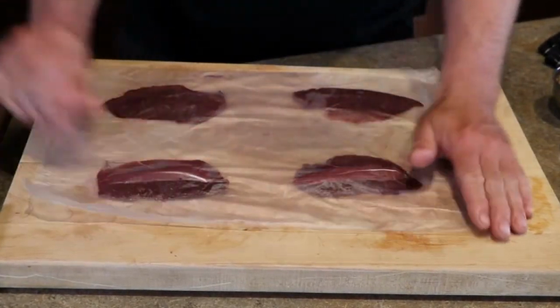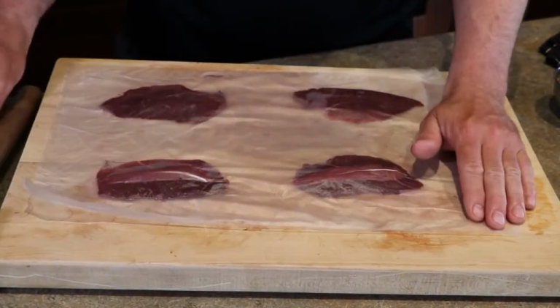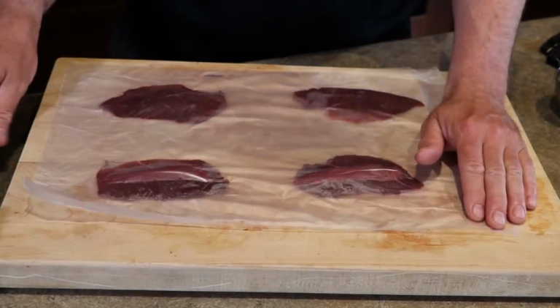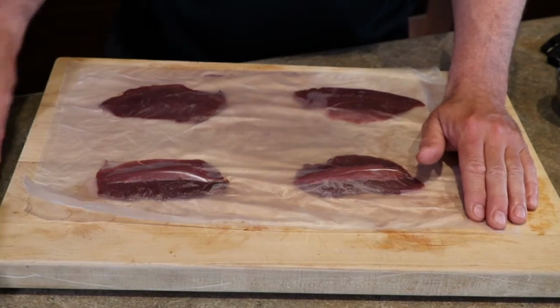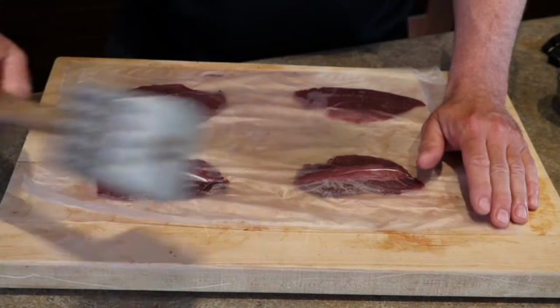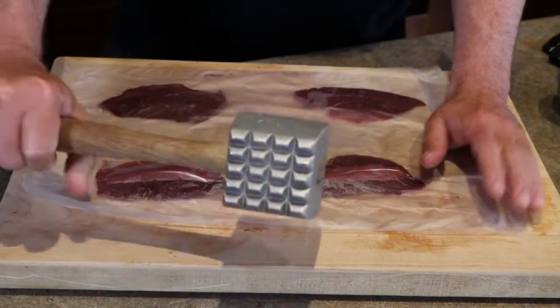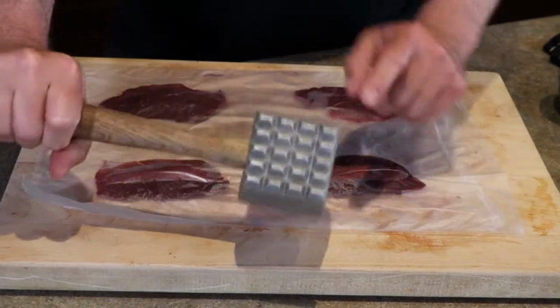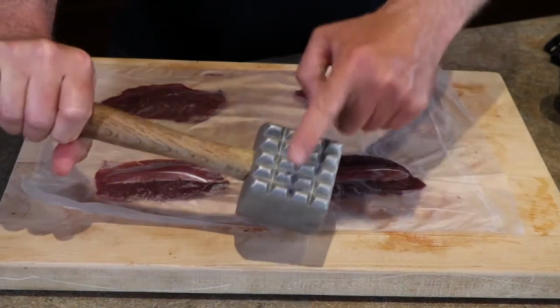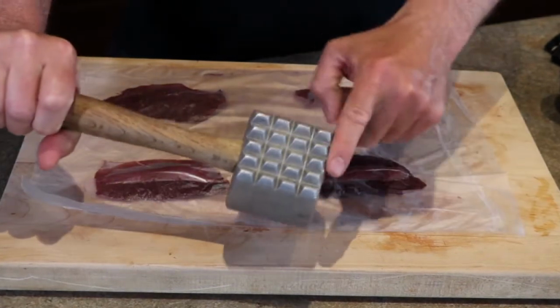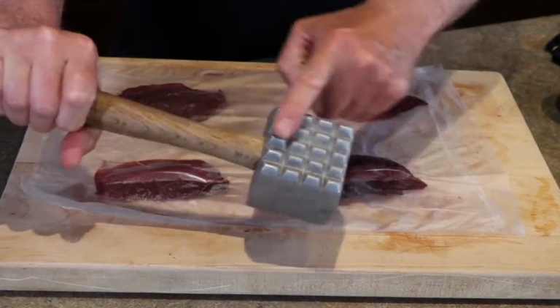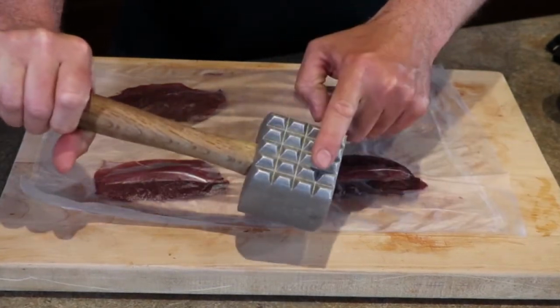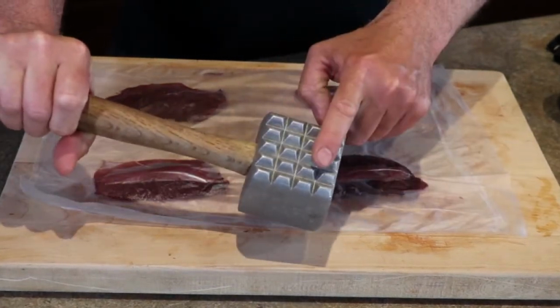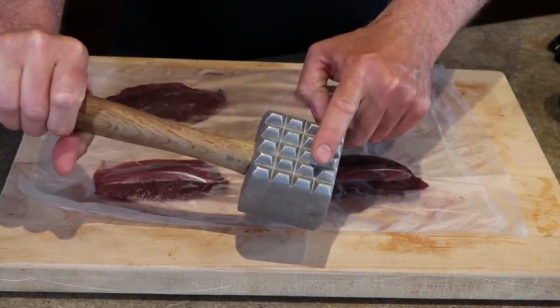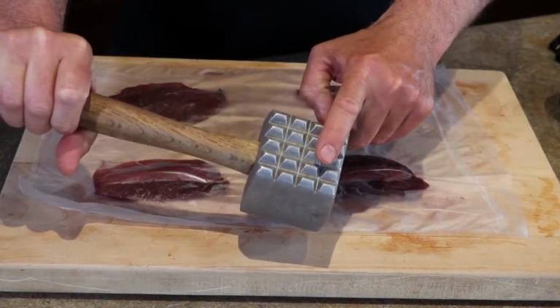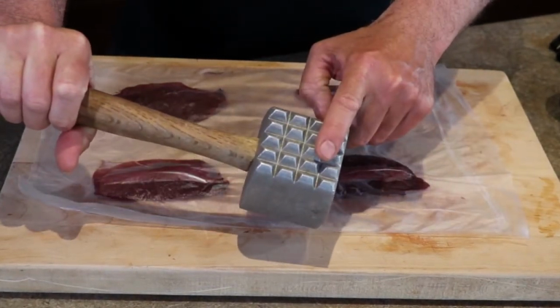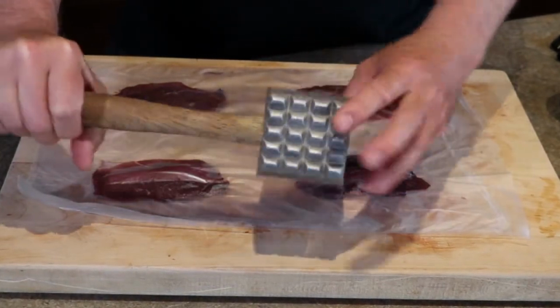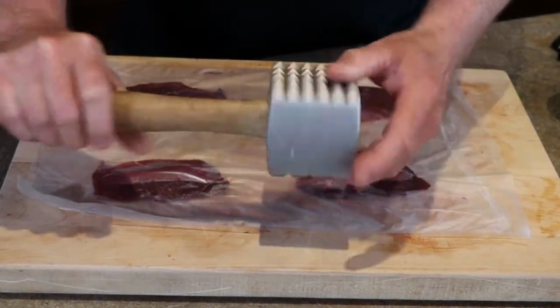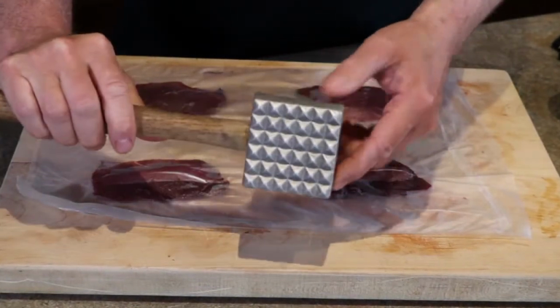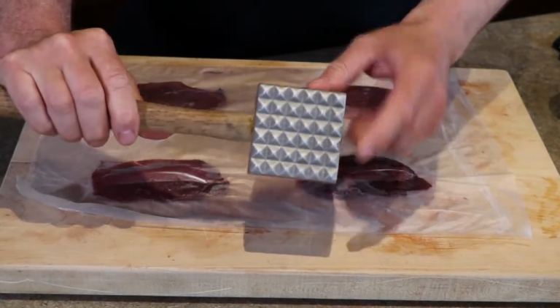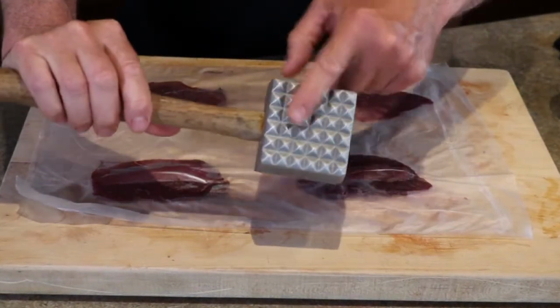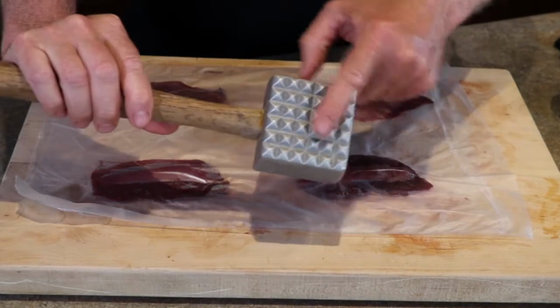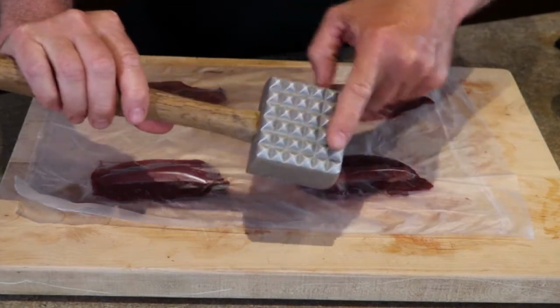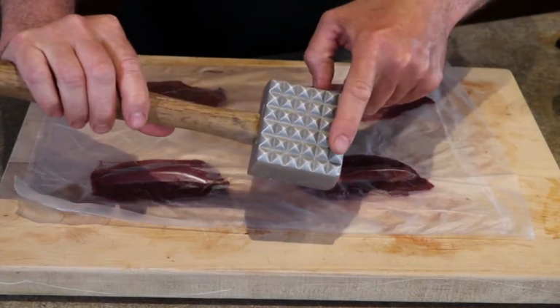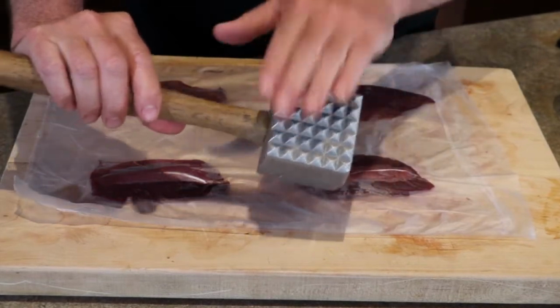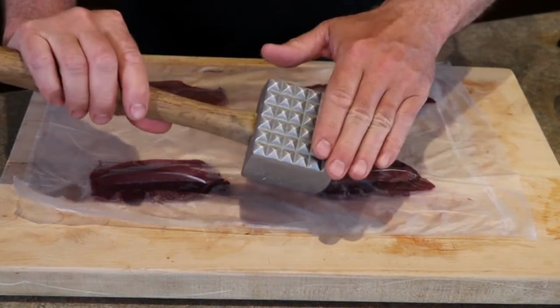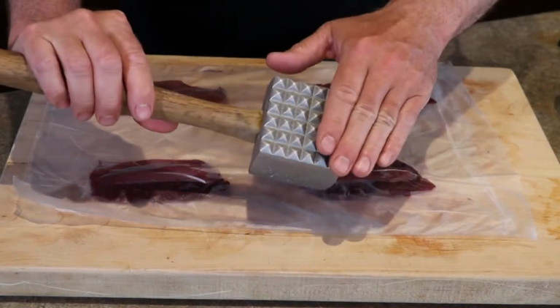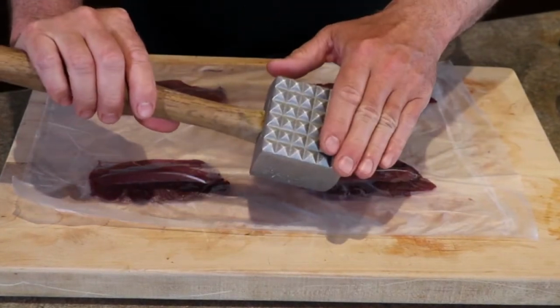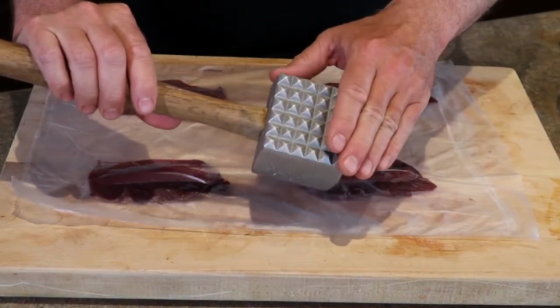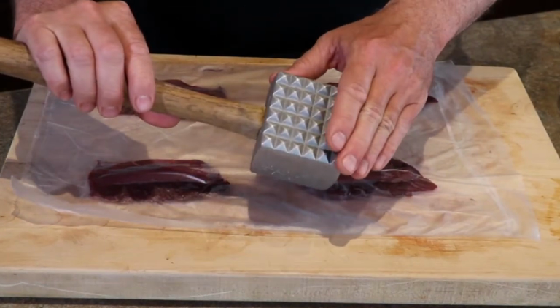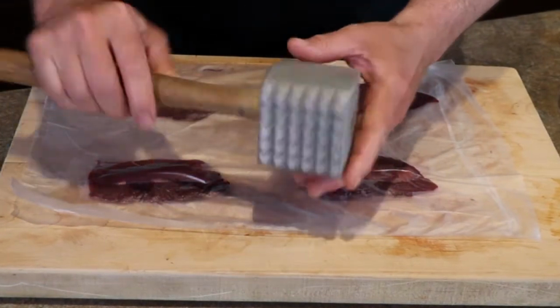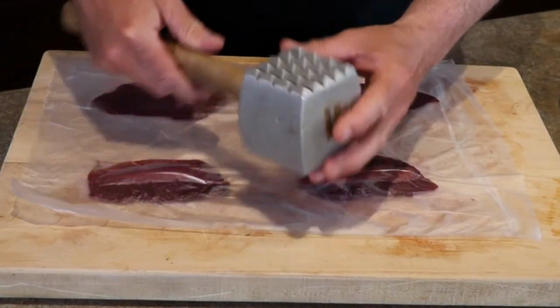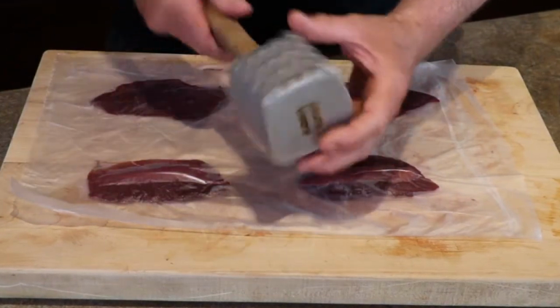Now the fun part. You're going to use the more aggressive side of the mallet to start off with, and then you can use the flat side to even it out a little bit more.